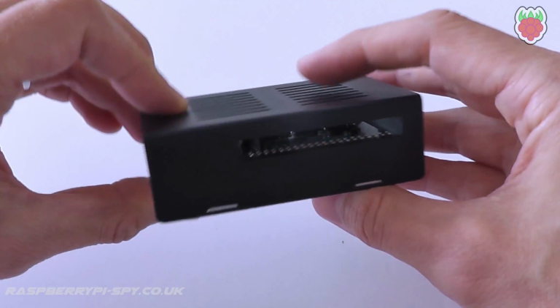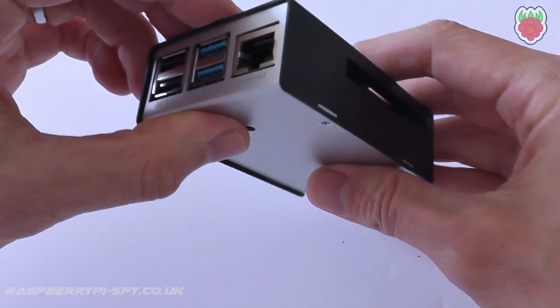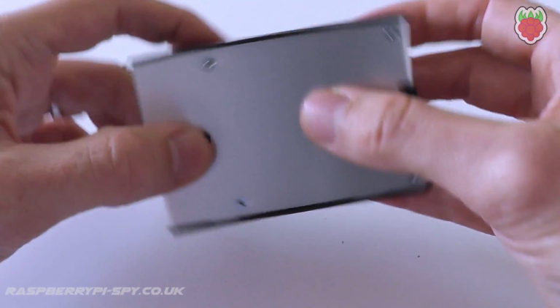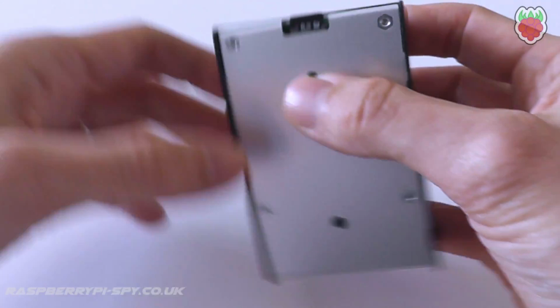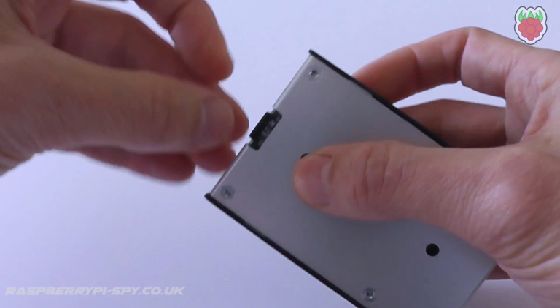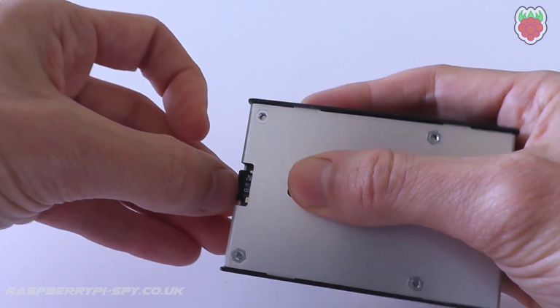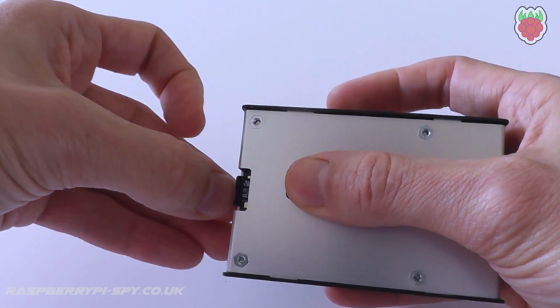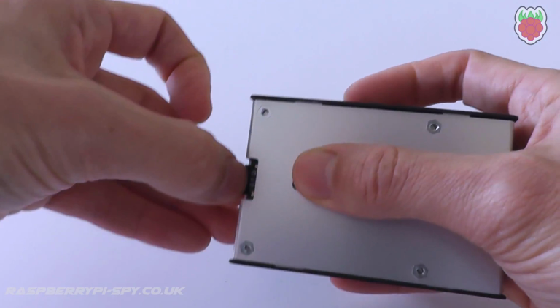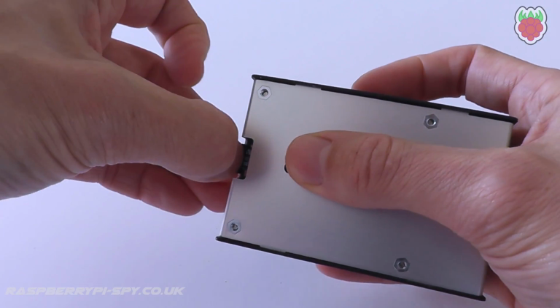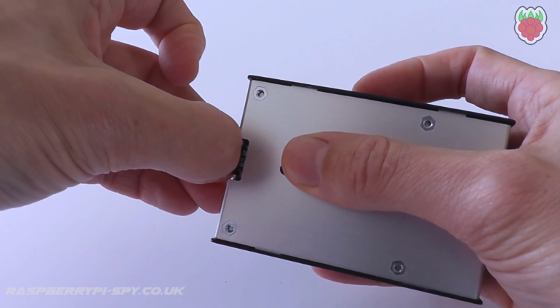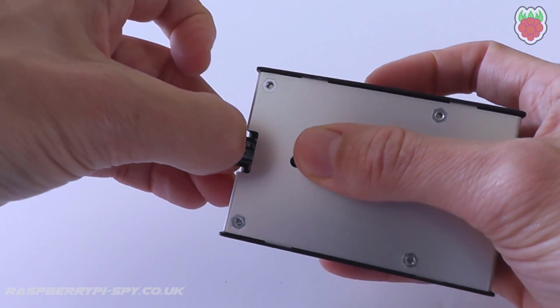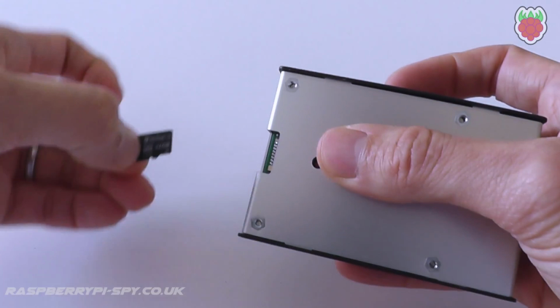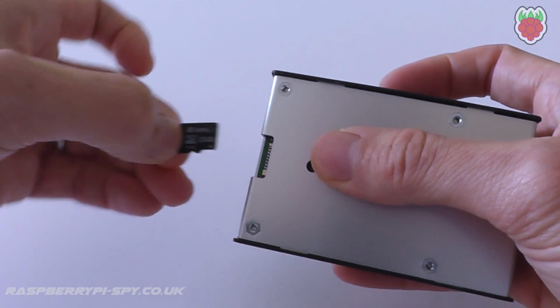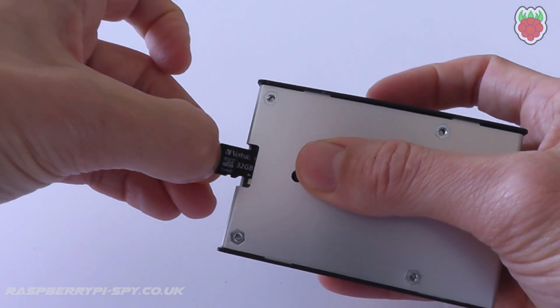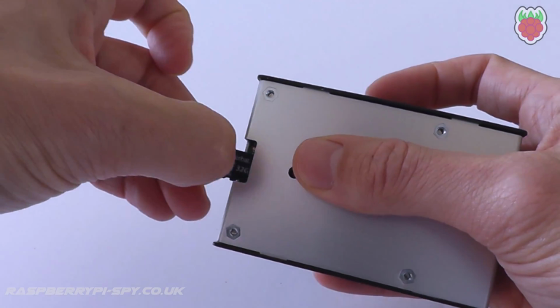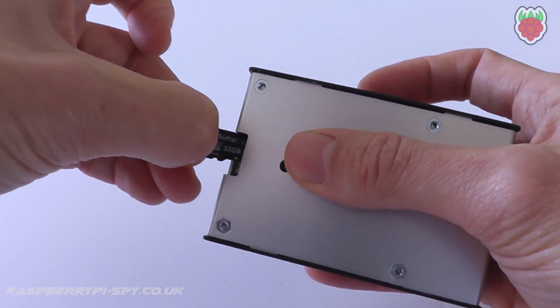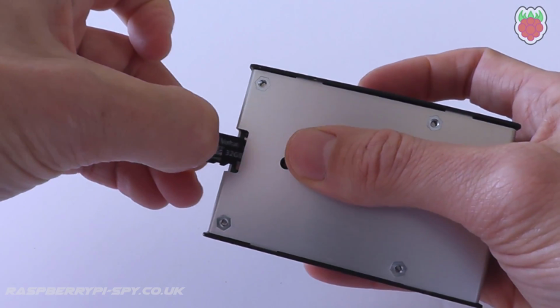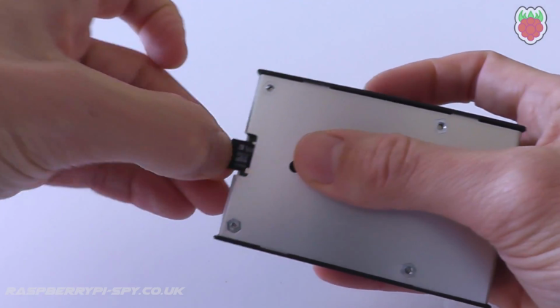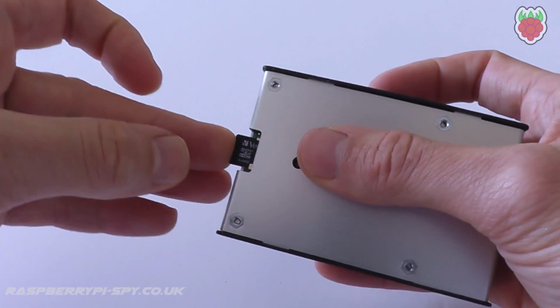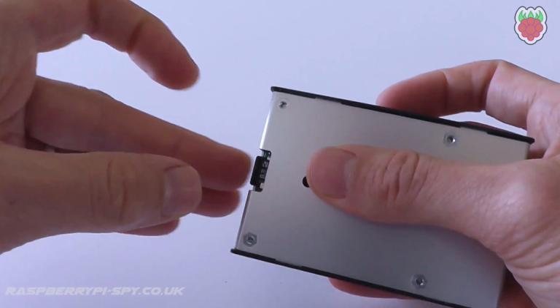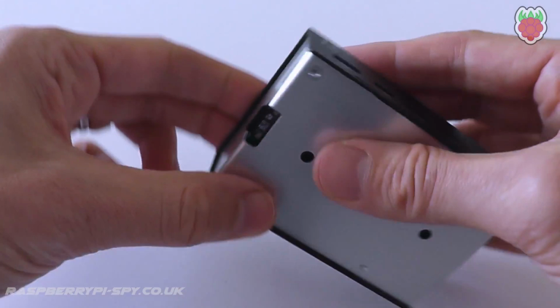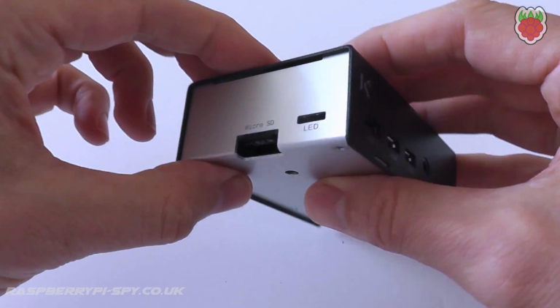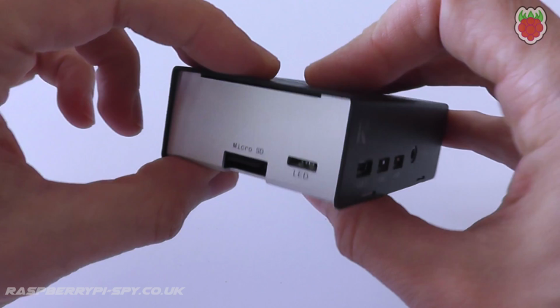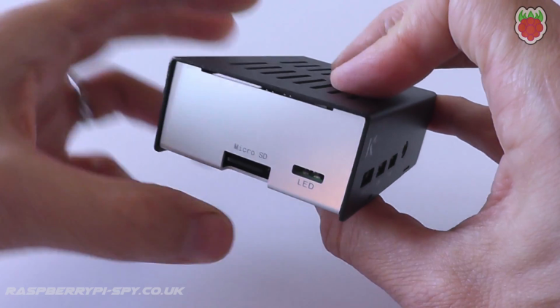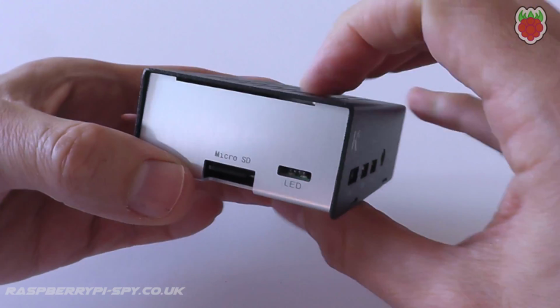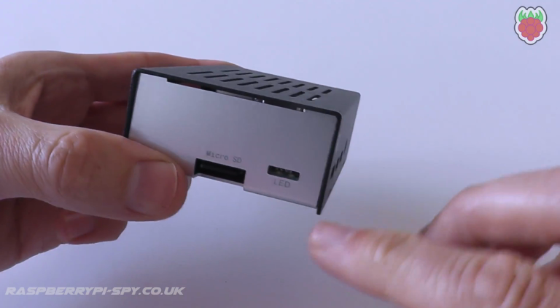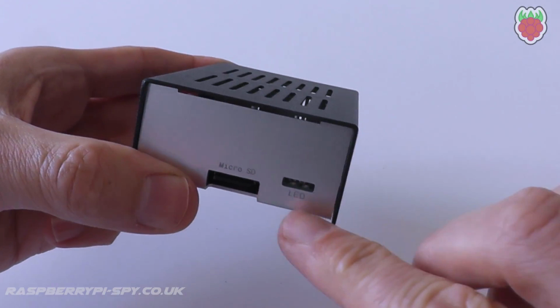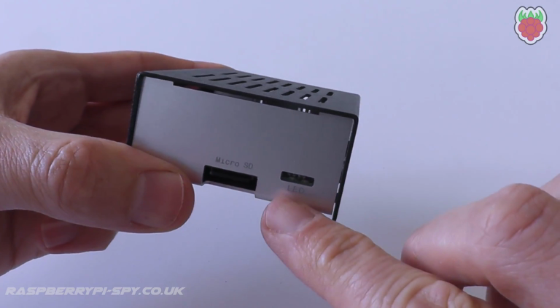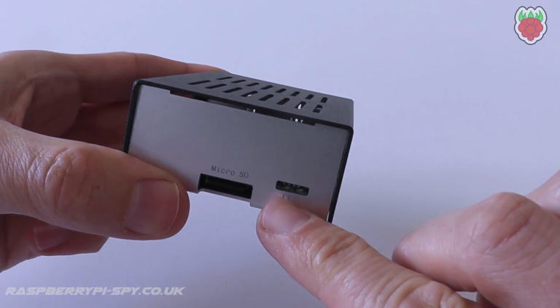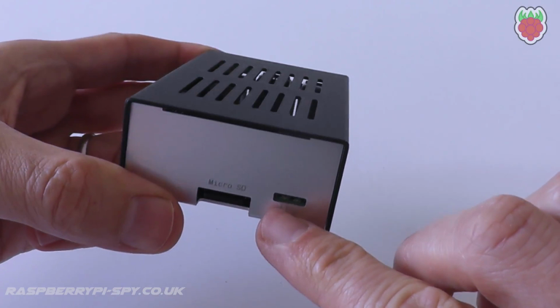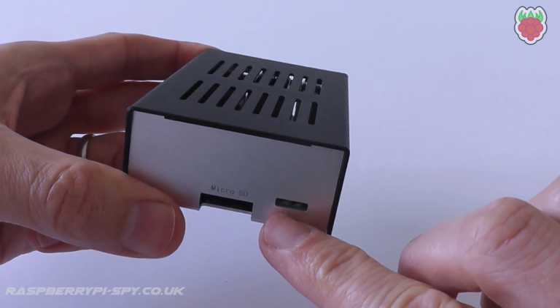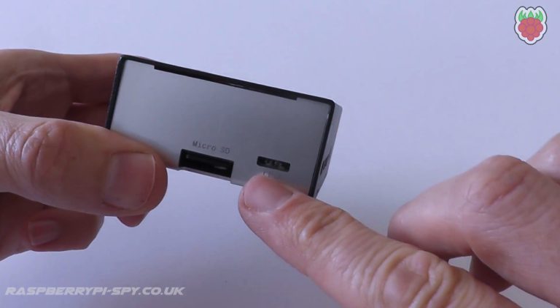The SD card can be accessed and removed easily like this and reinserted. There's also a small slot where you can see the activity LEDs on the Pi's PCB.